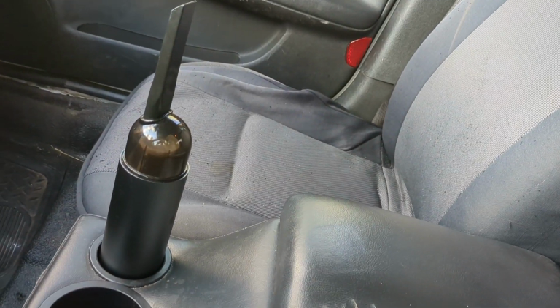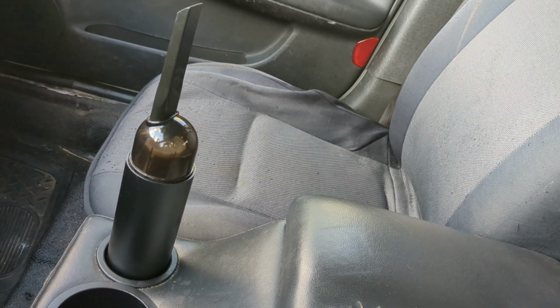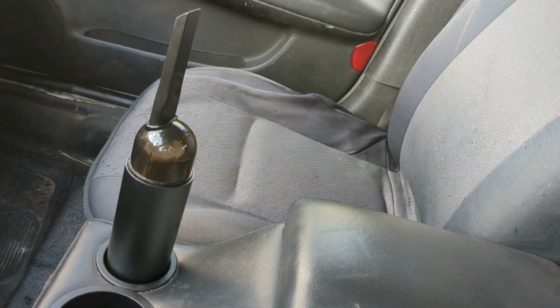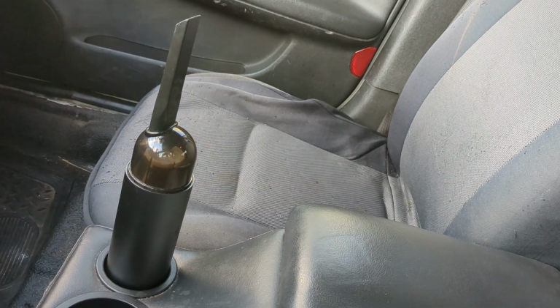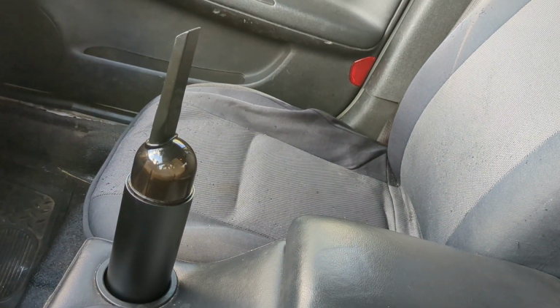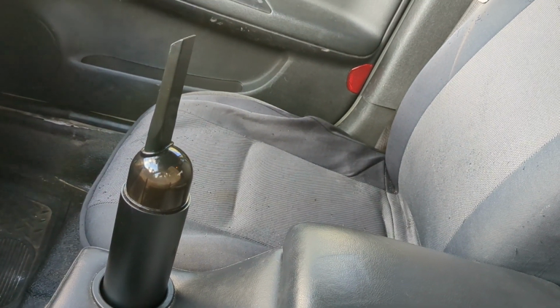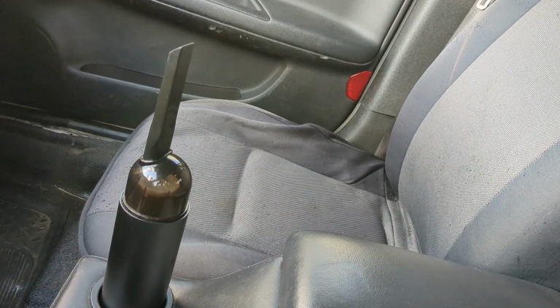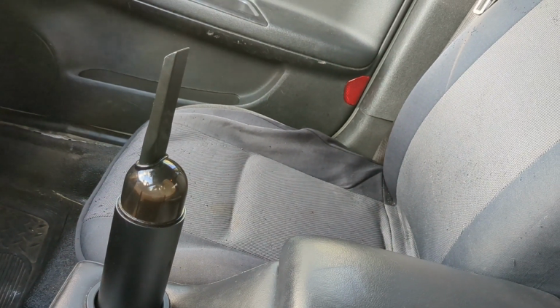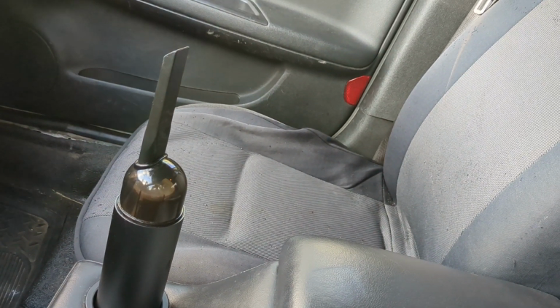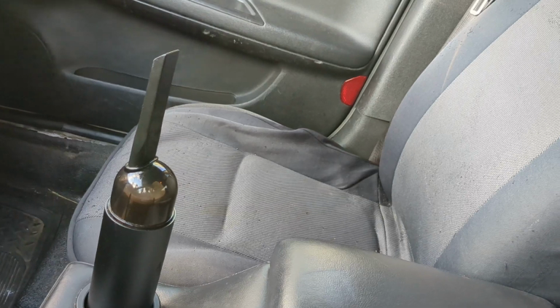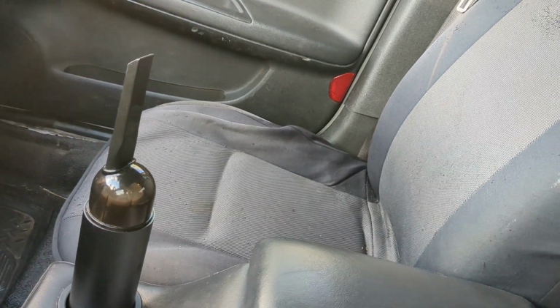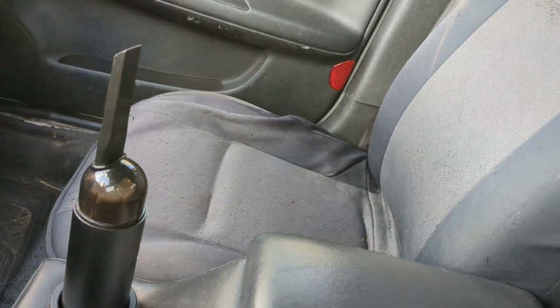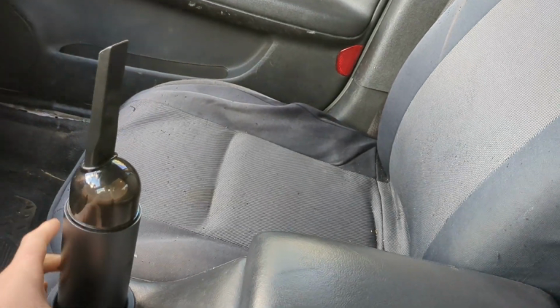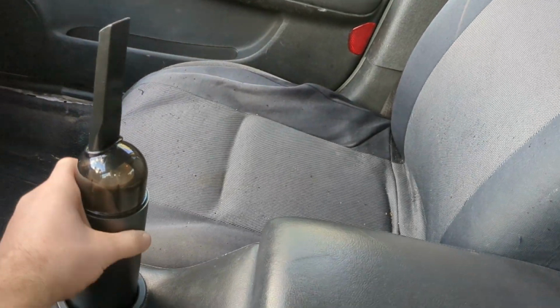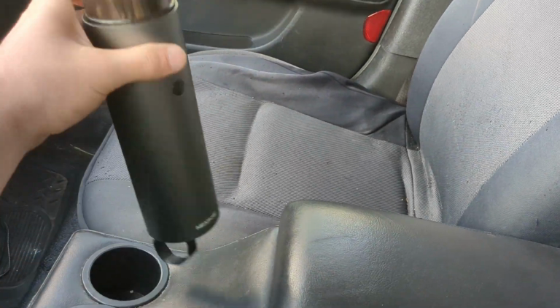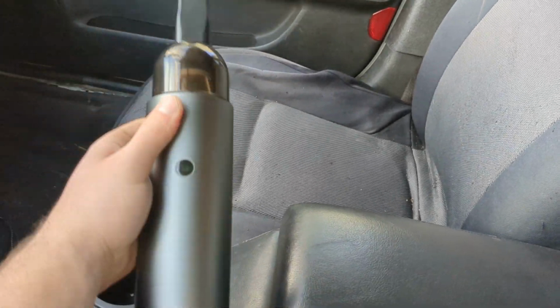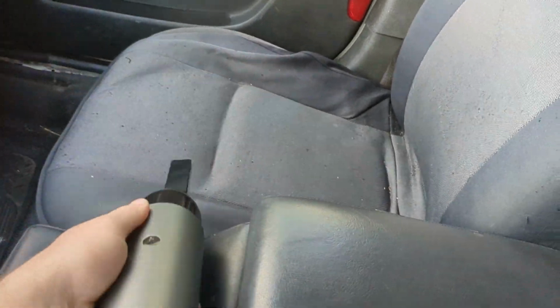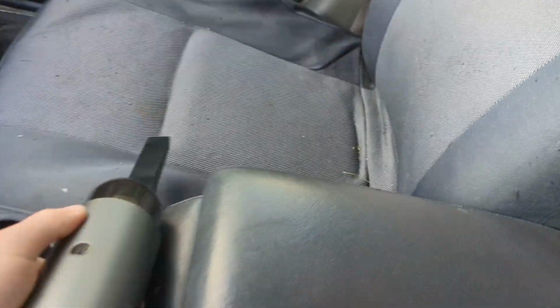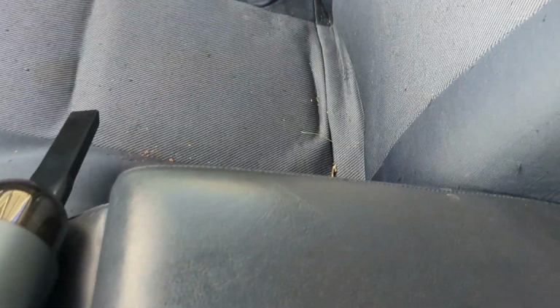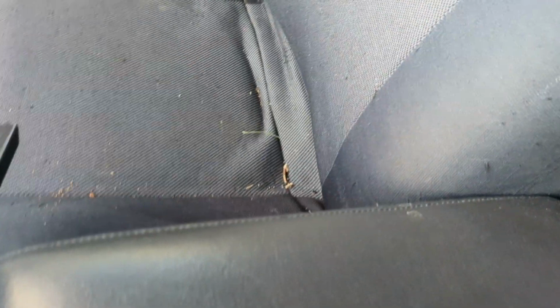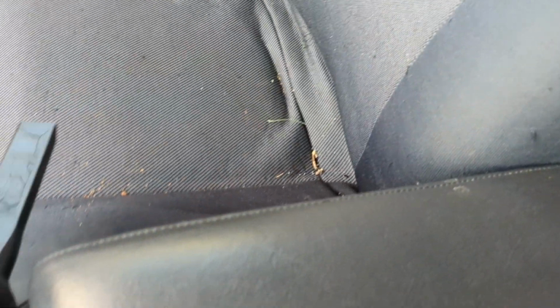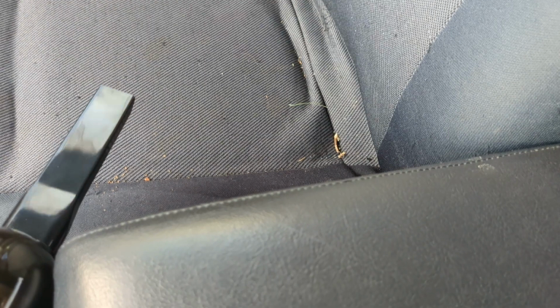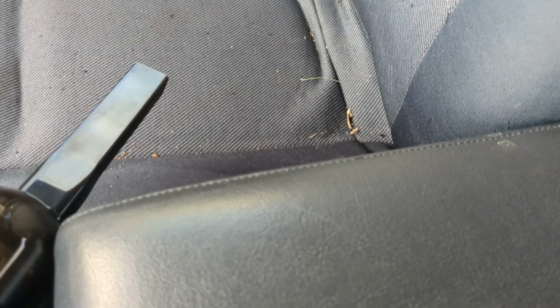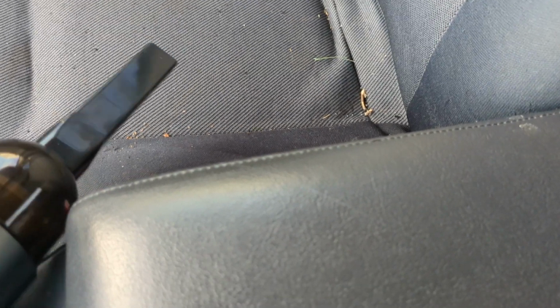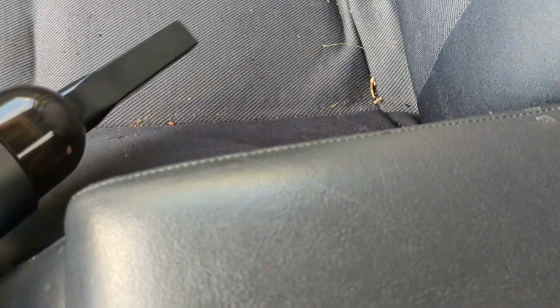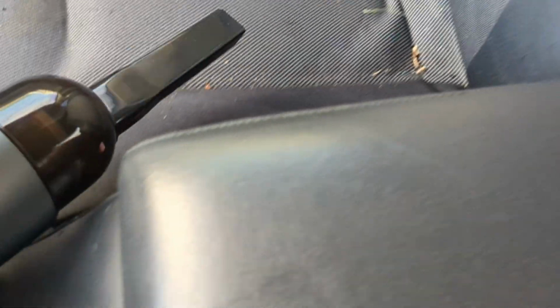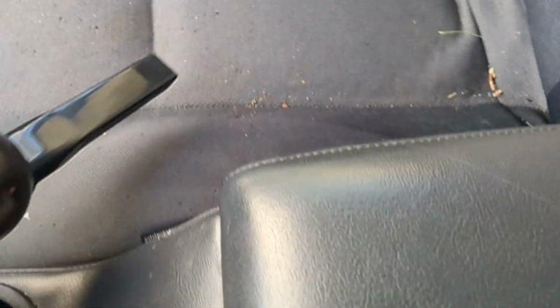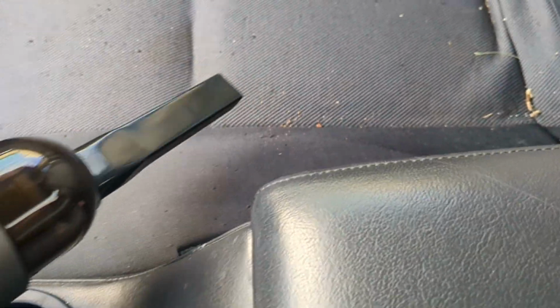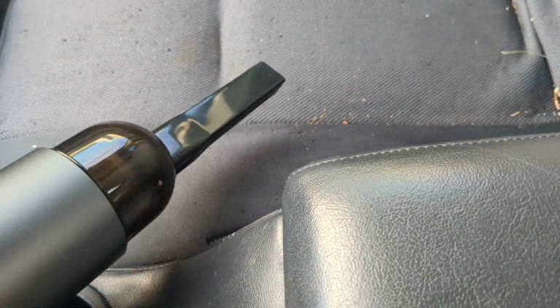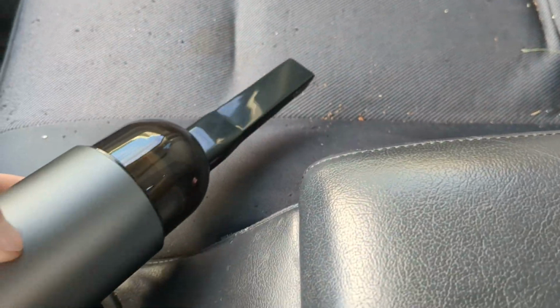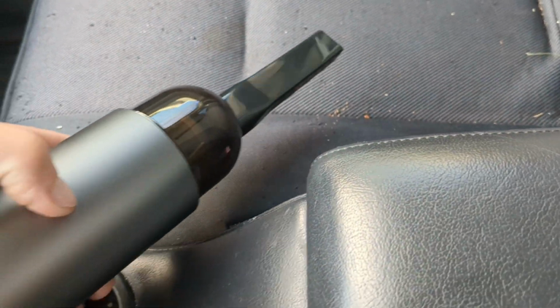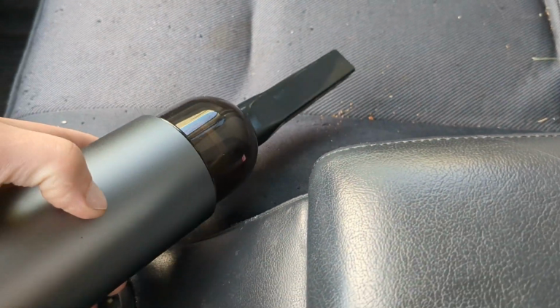Over here you can see it's sitting in my cup holder — easy accessible for when I need it. When you need it just pull it out and we're going to put some dirt over here to show you how it works. So we're going to press the power button.